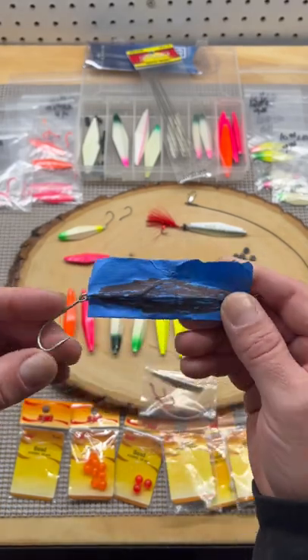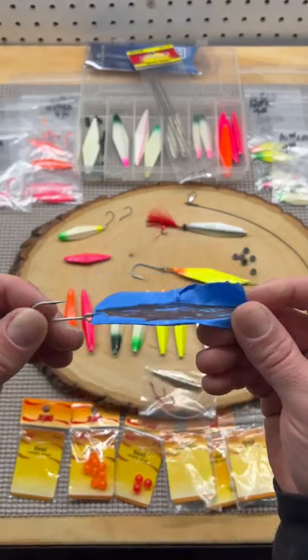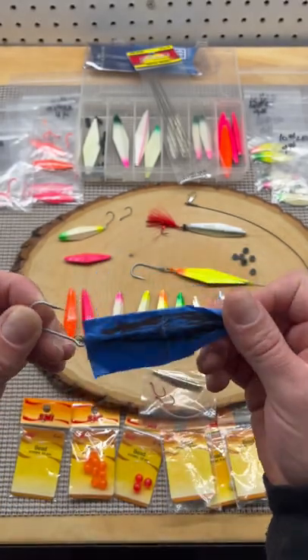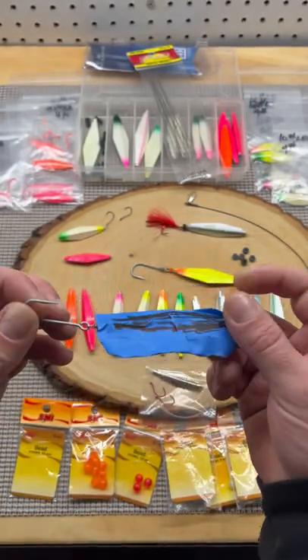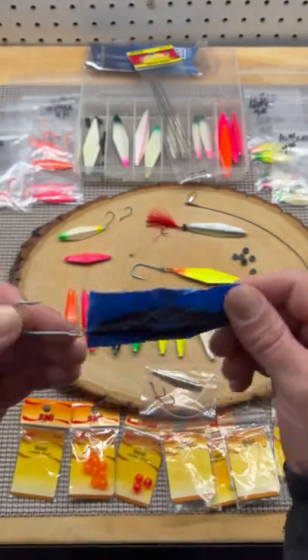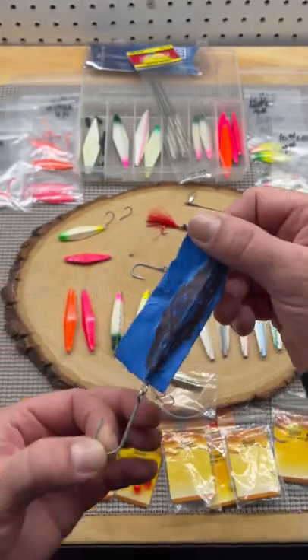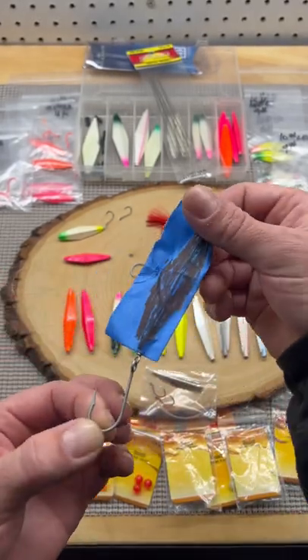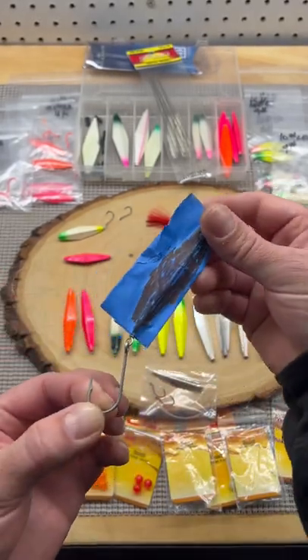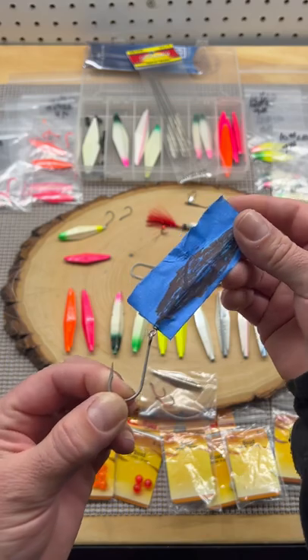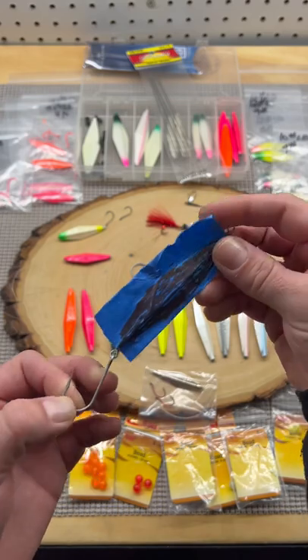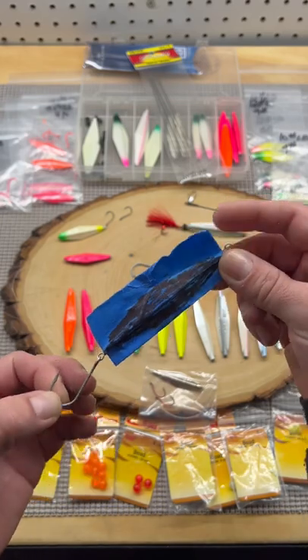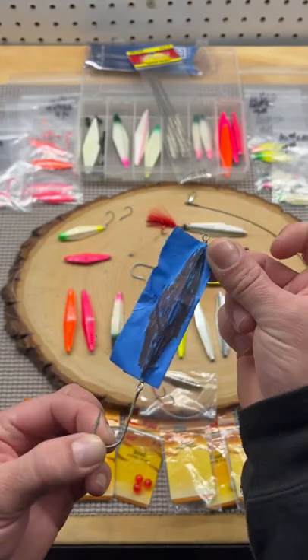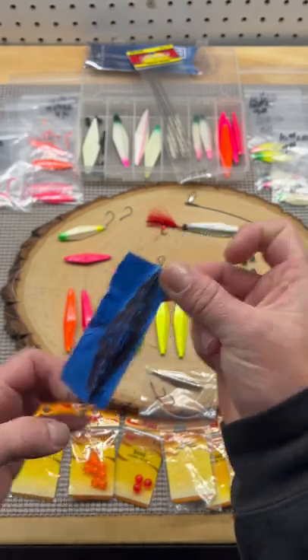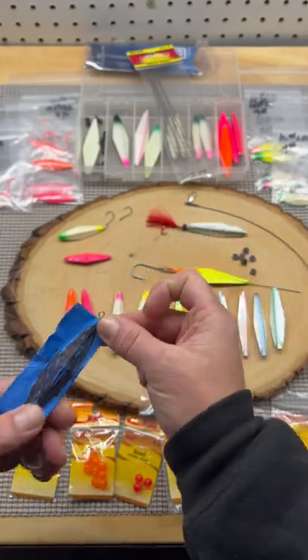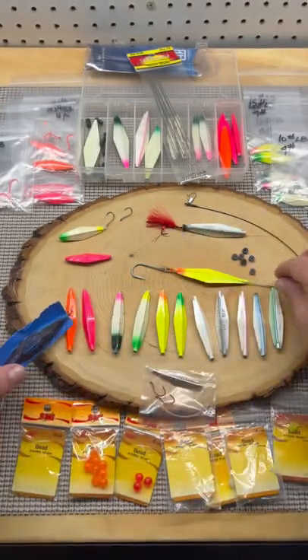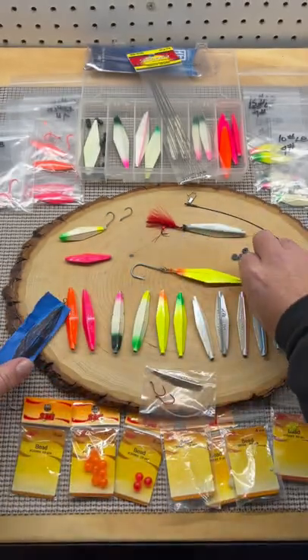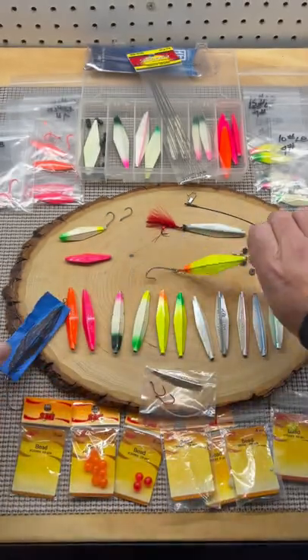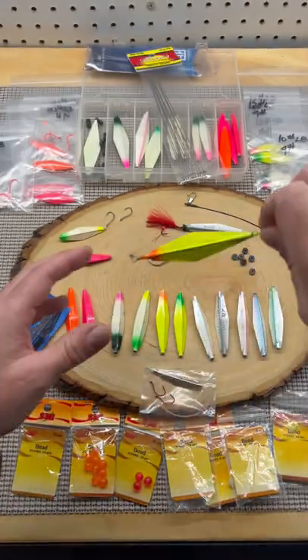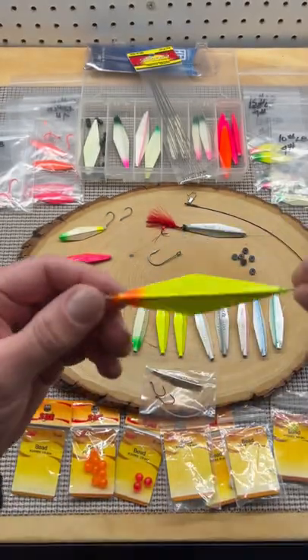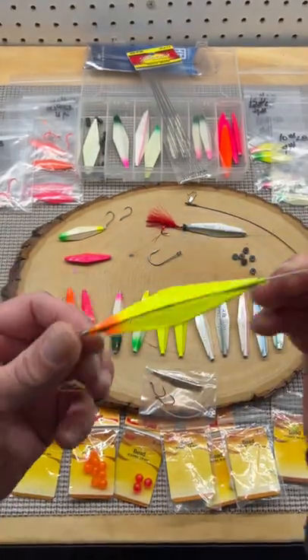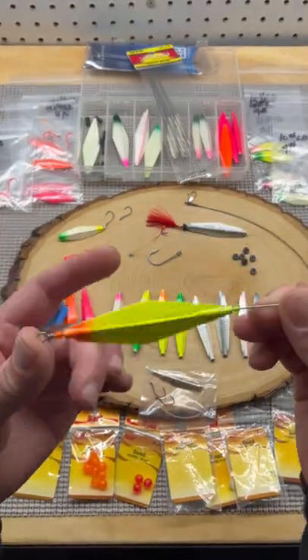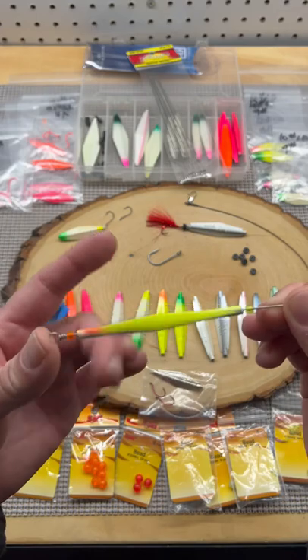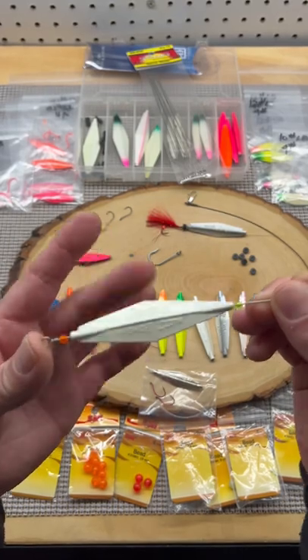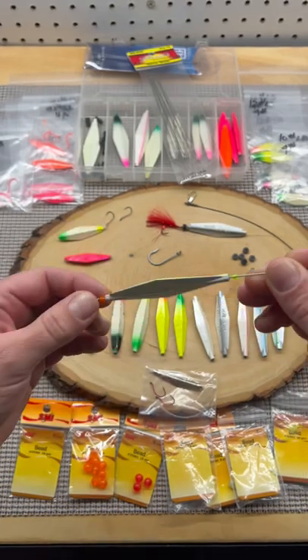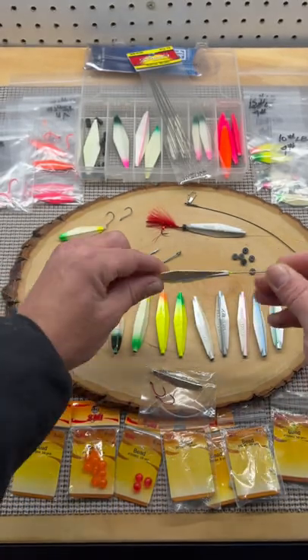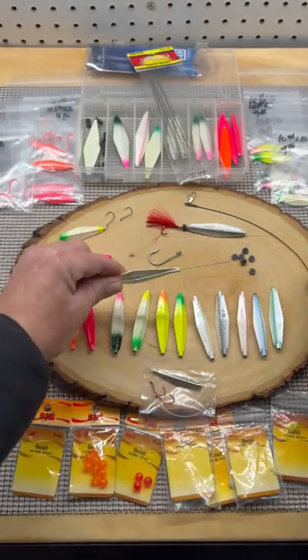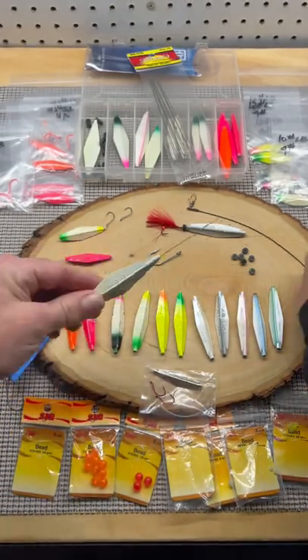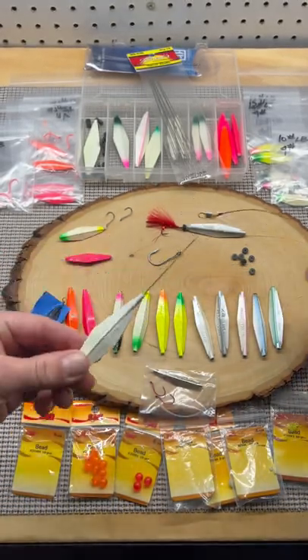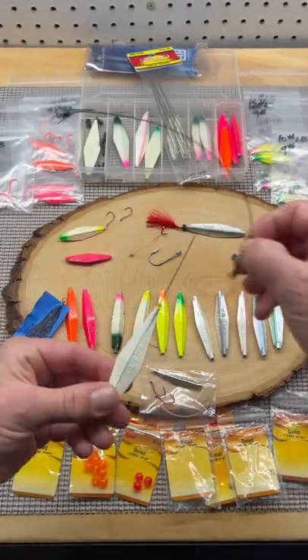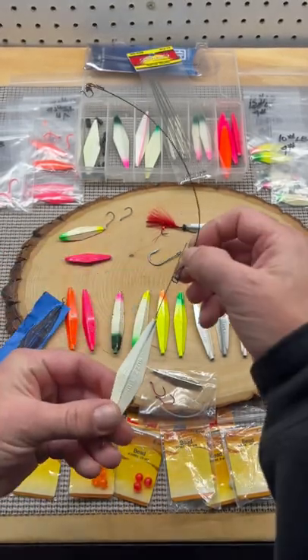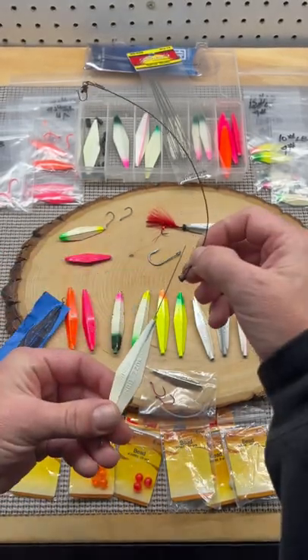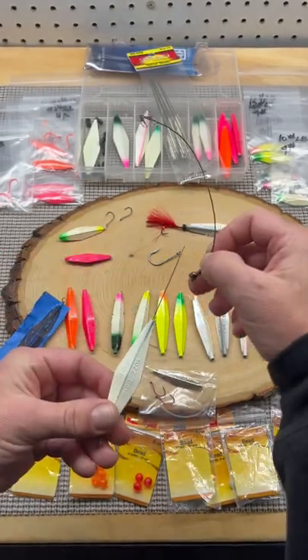It'll free spin — this is a secret color for chinook. Here's how it looks on the wire: it's free spinning. For fishing with toothy critters around, you're going to run a lead wire.